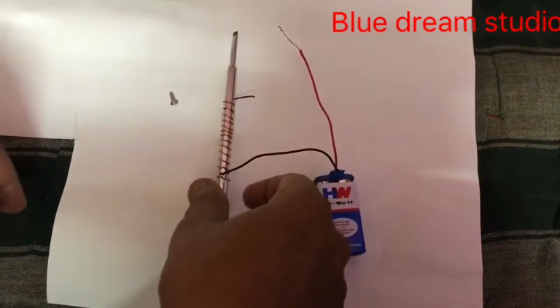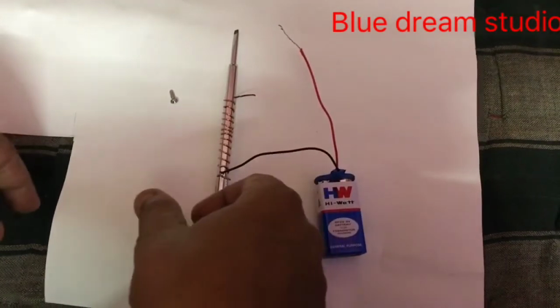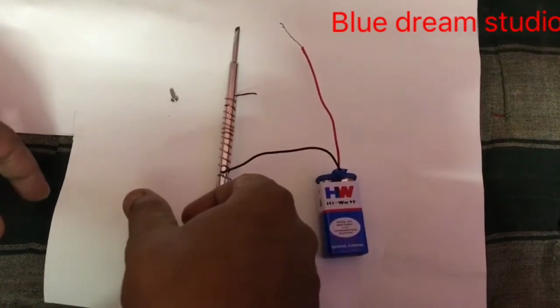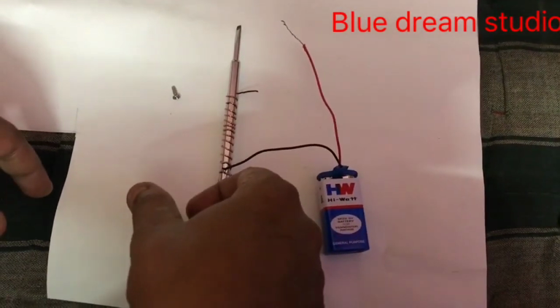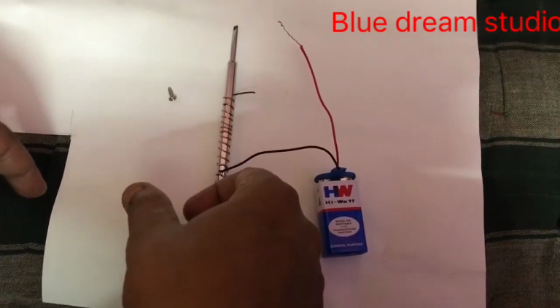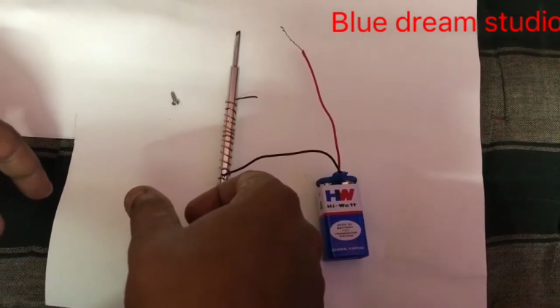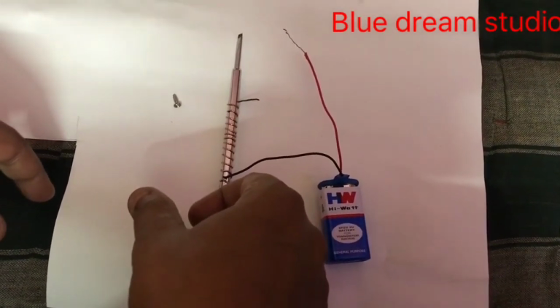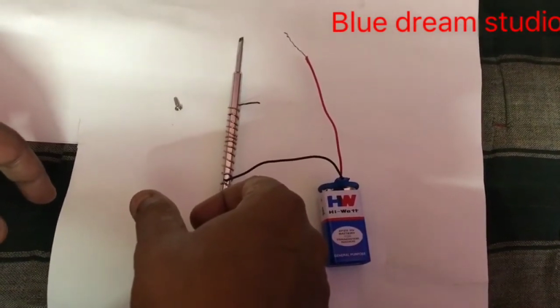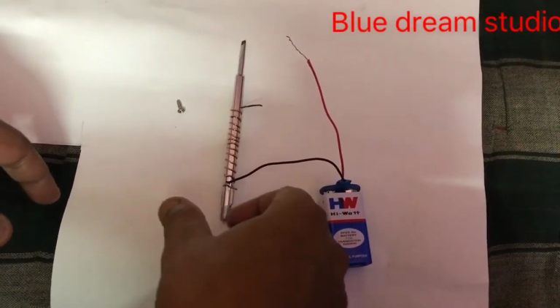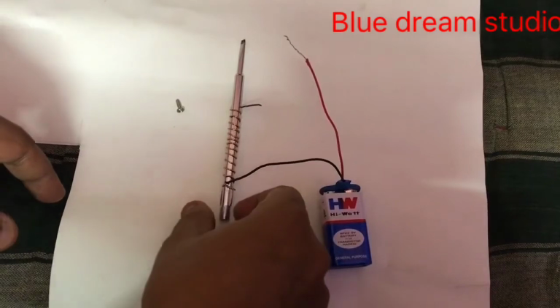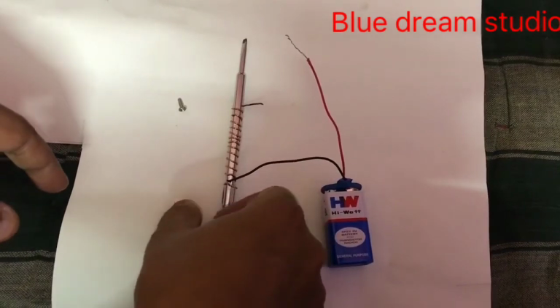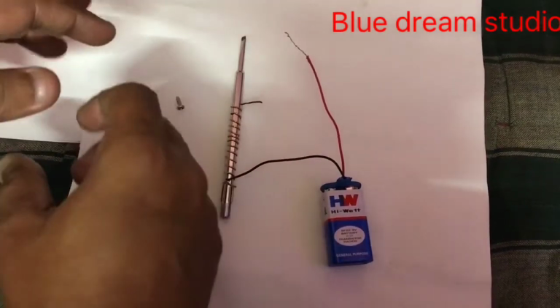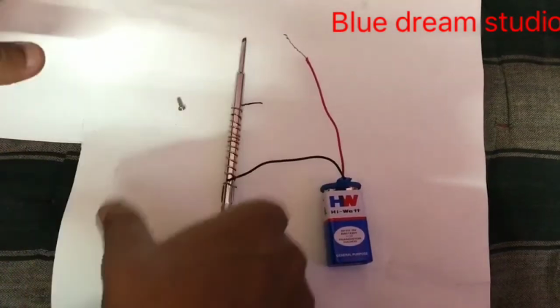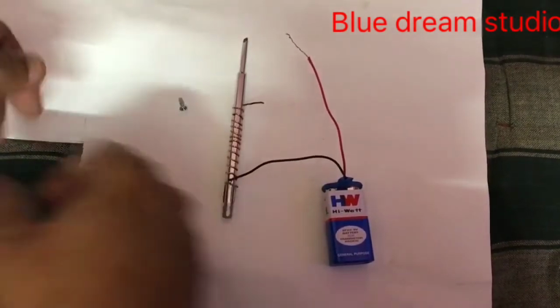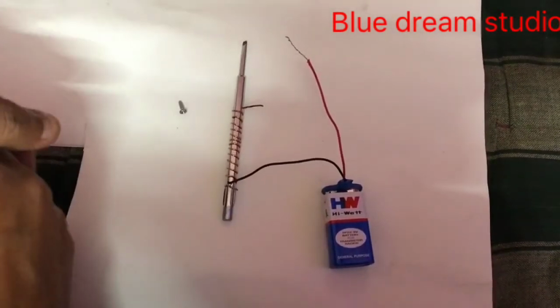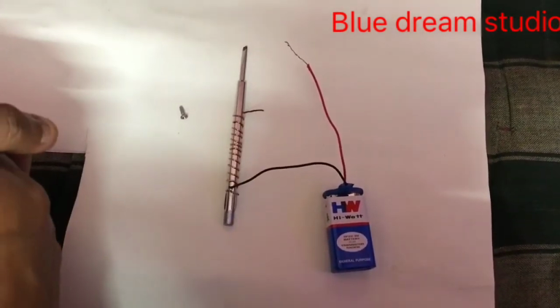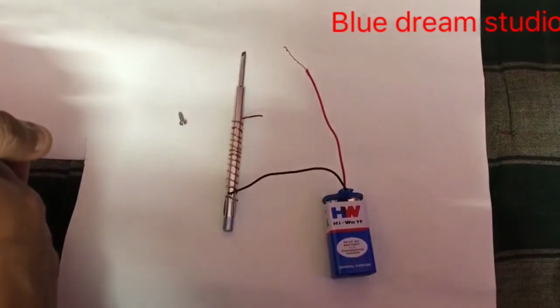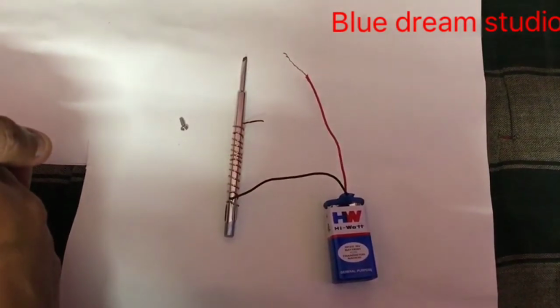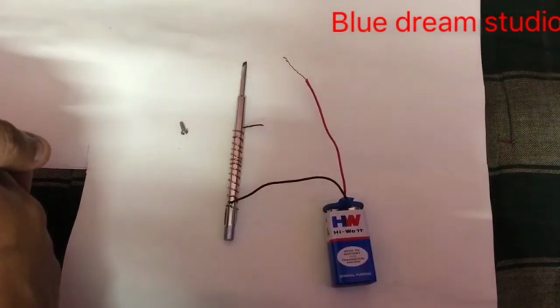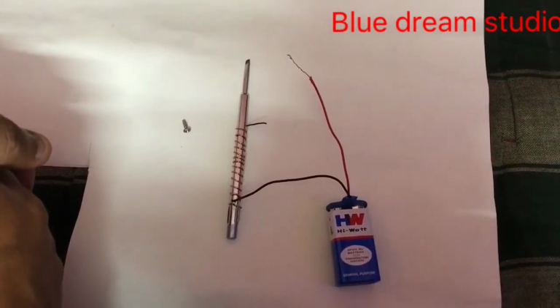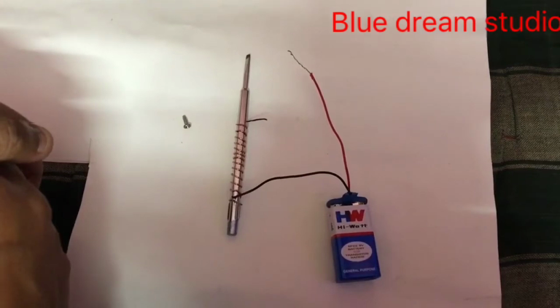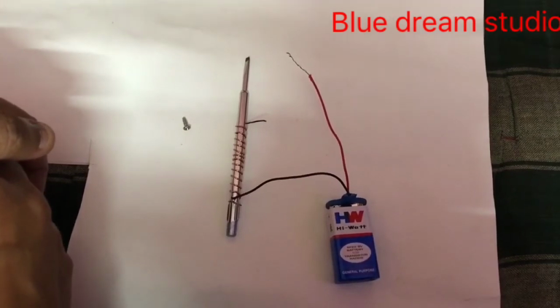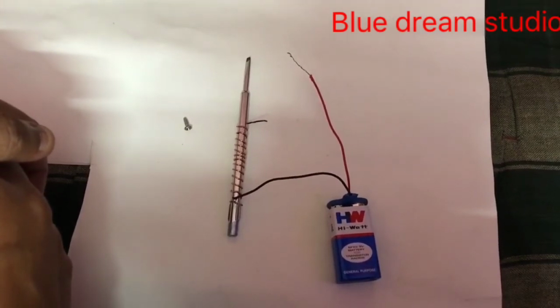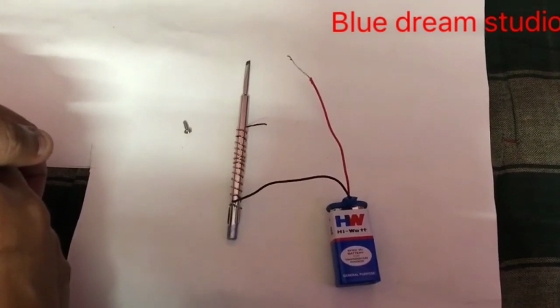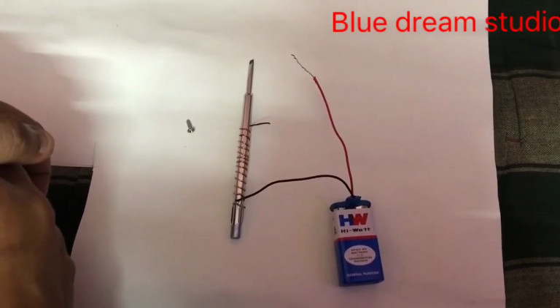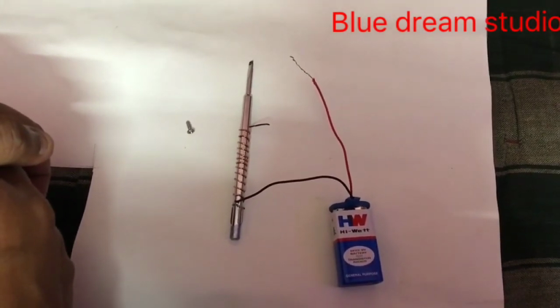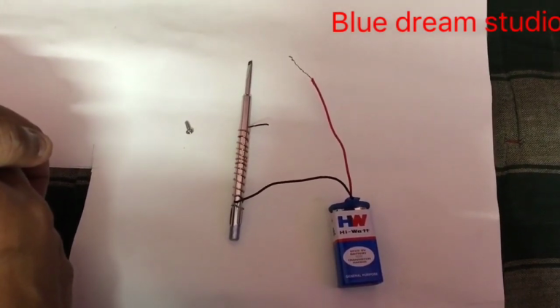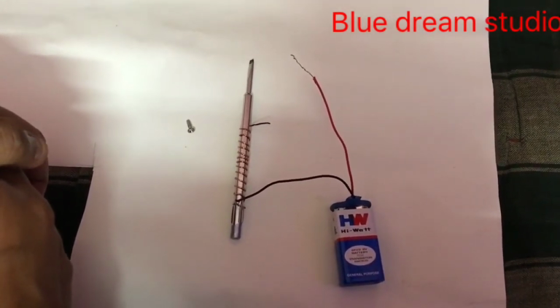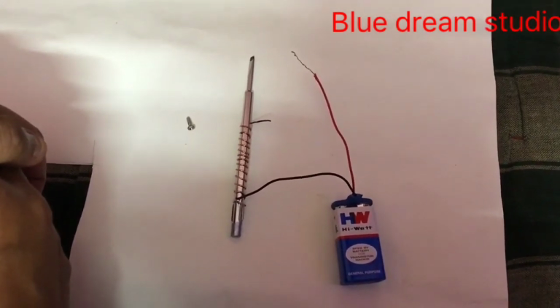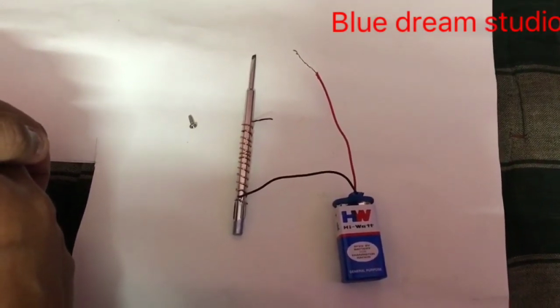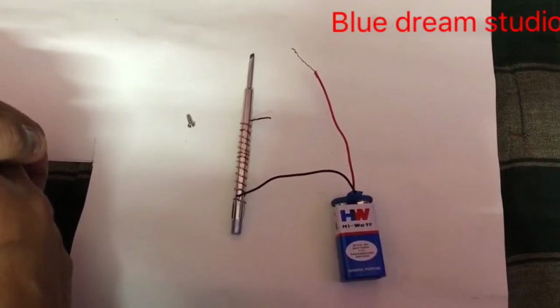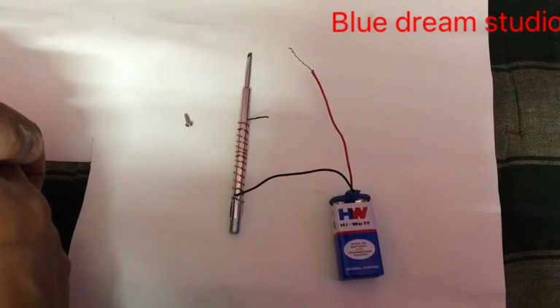Students, today I will show you how to make an electromagnet. I have explained the process of electromagnet and the theories behind the electromagnet in my Google class and Google Meet class. Now I will show you the practical.